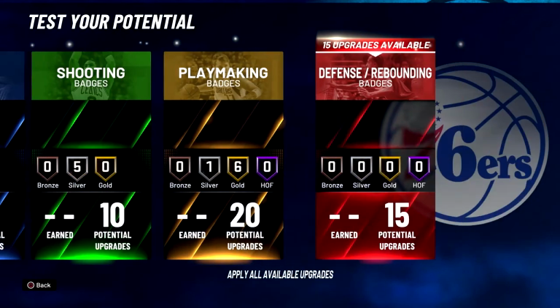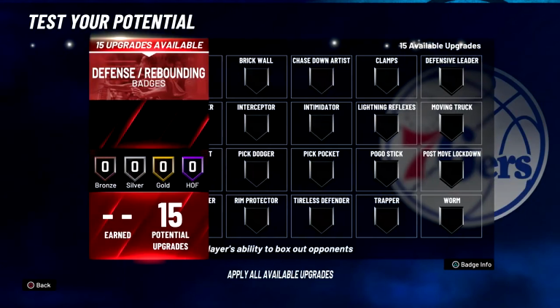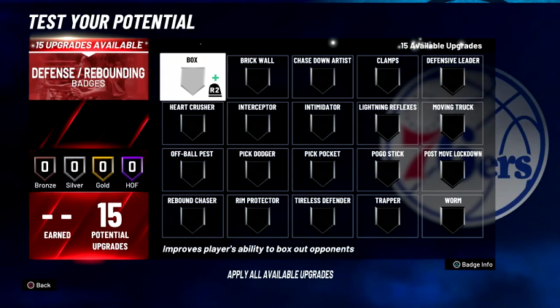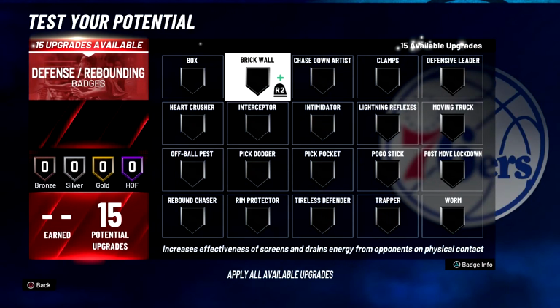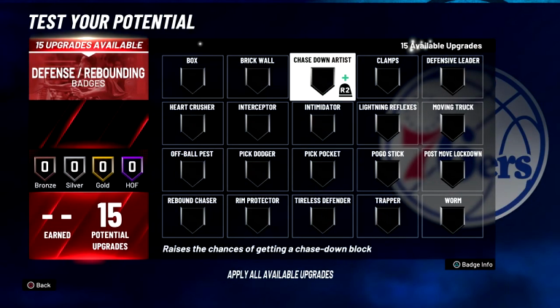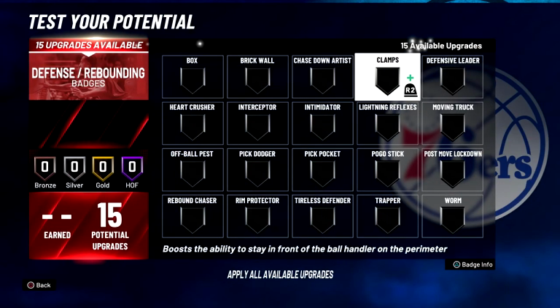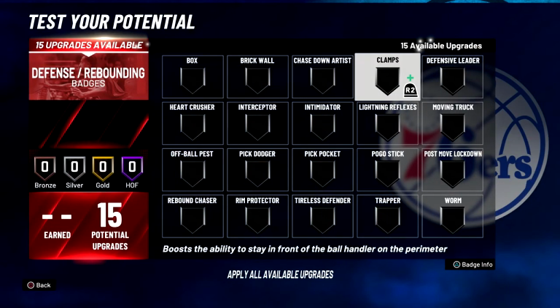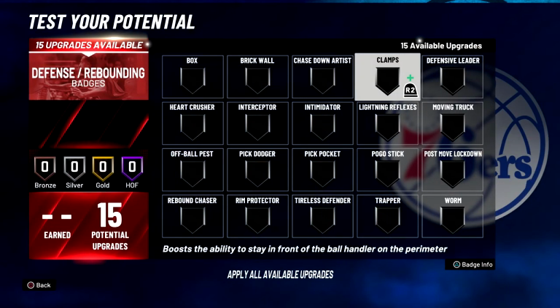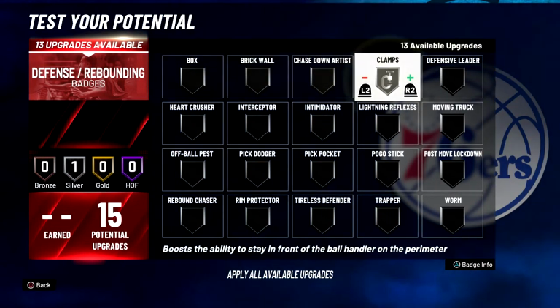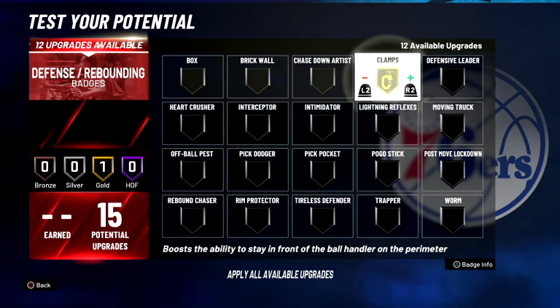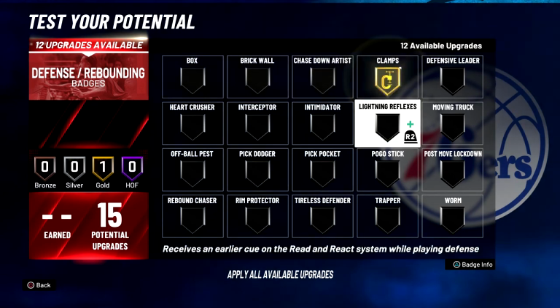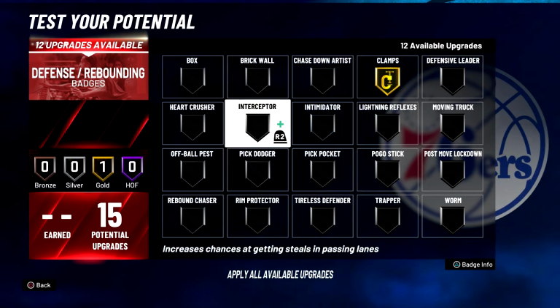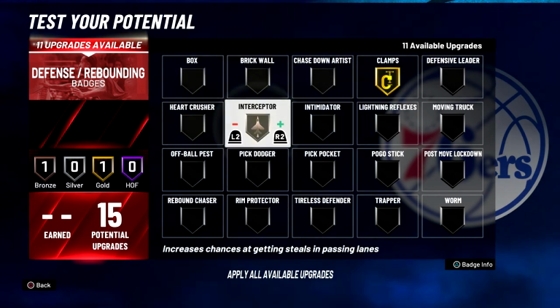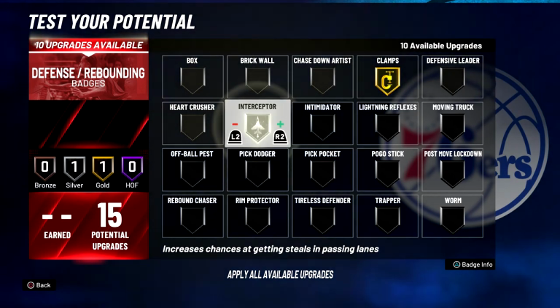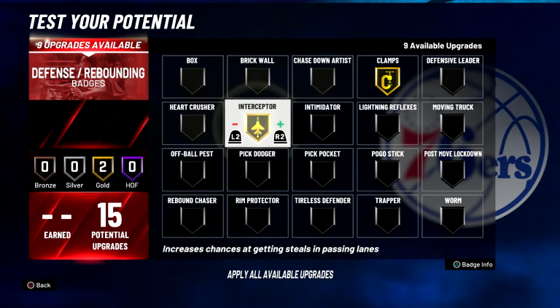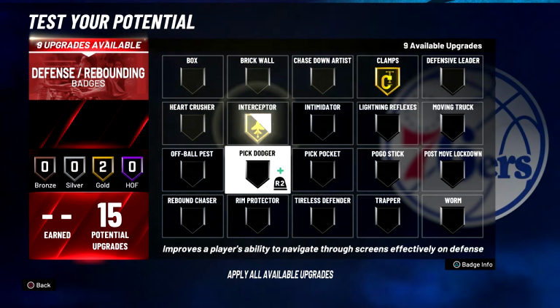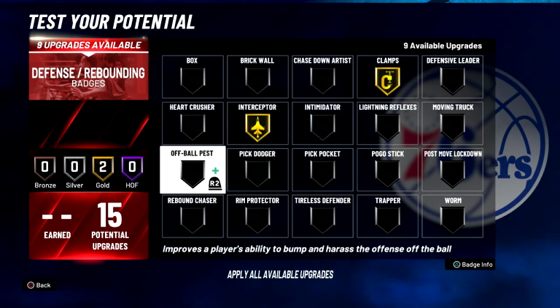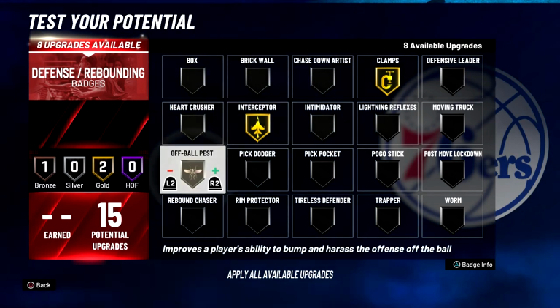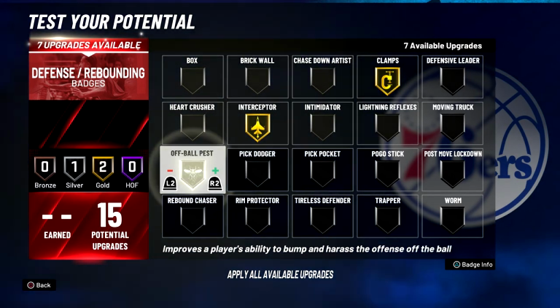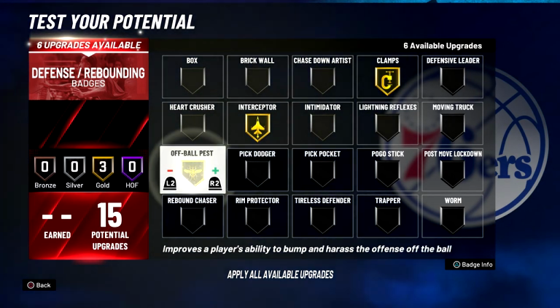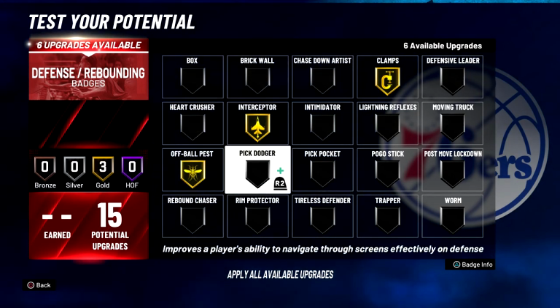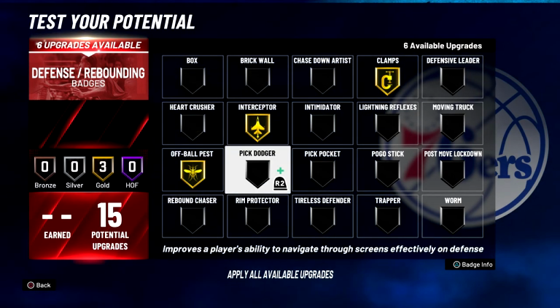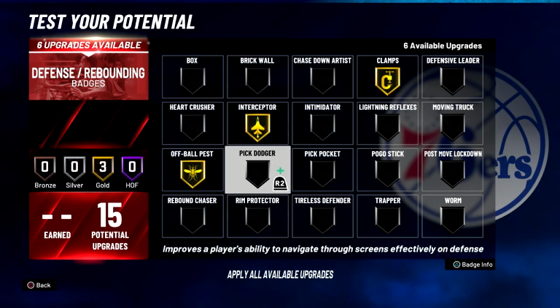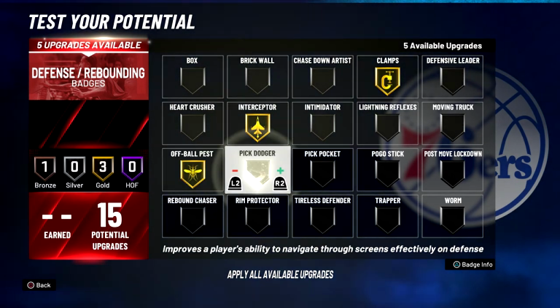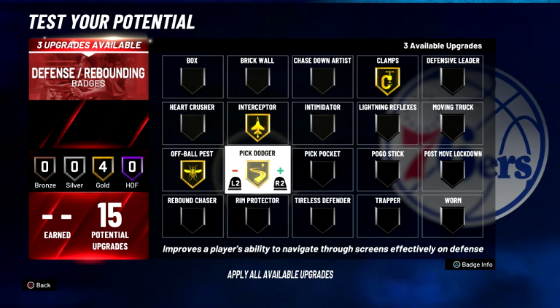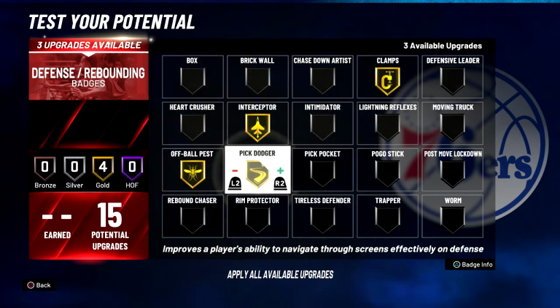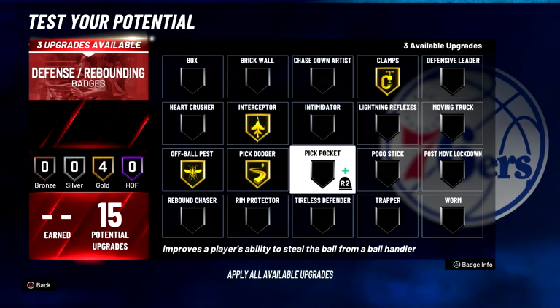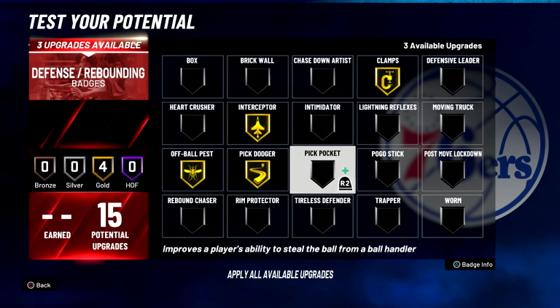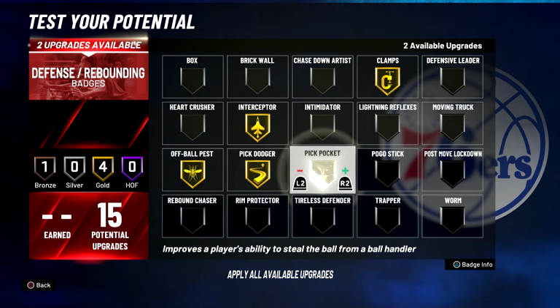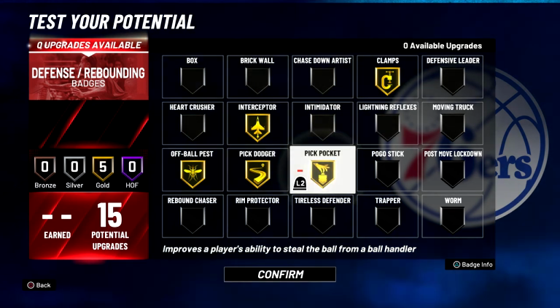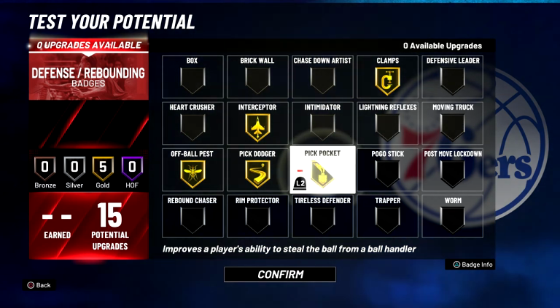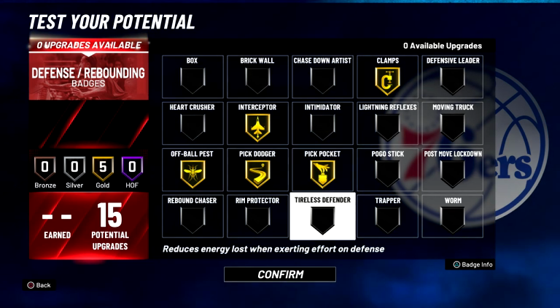For your defense and rebounding badges, you're going to put Clamps on Gold, Interceptor on Gold, Off-Ball Pest on Gold, Pick Dodger on Gold, and Pickpocket on Gold.